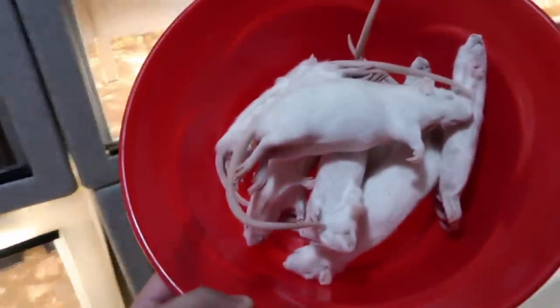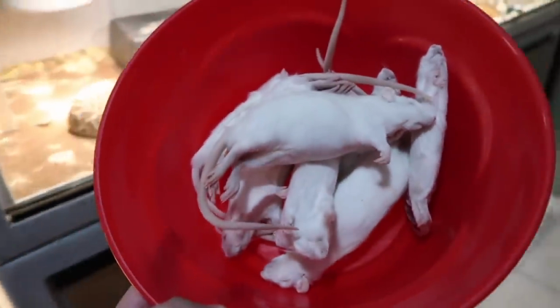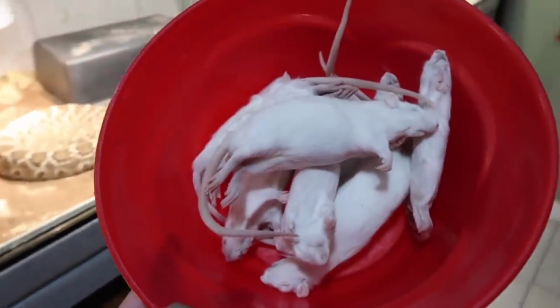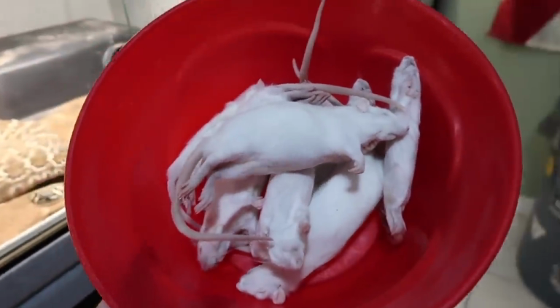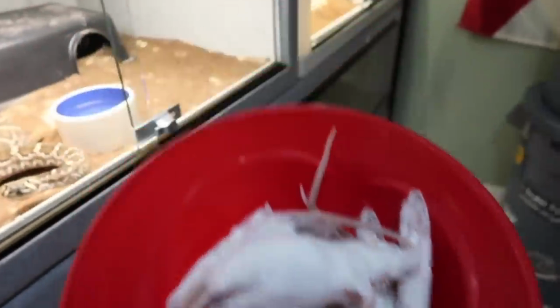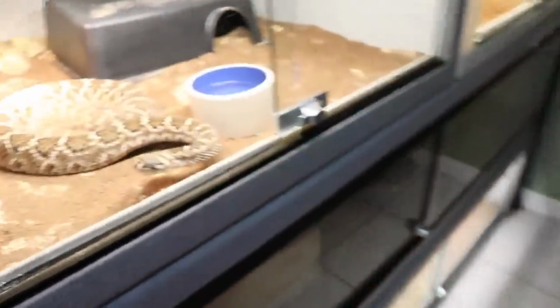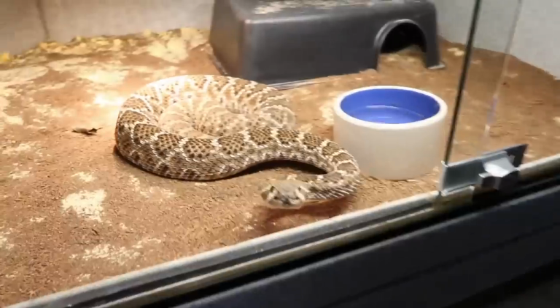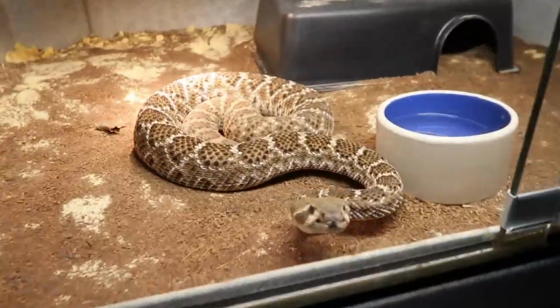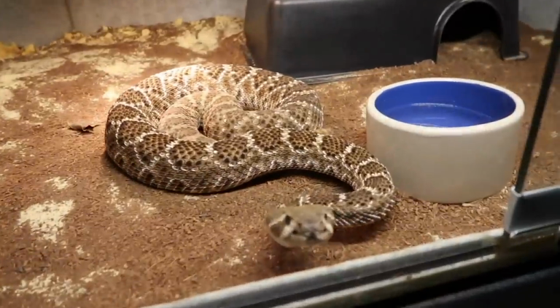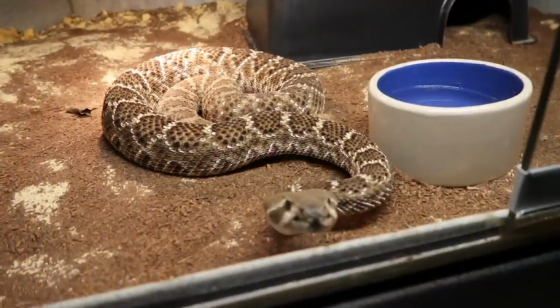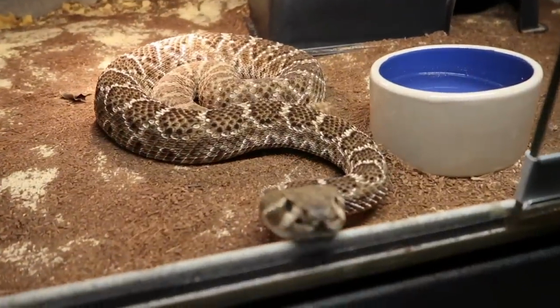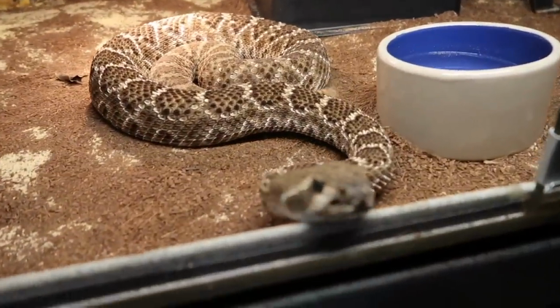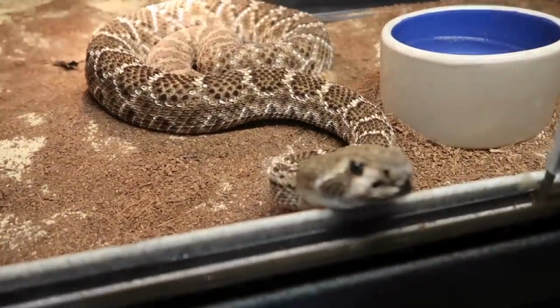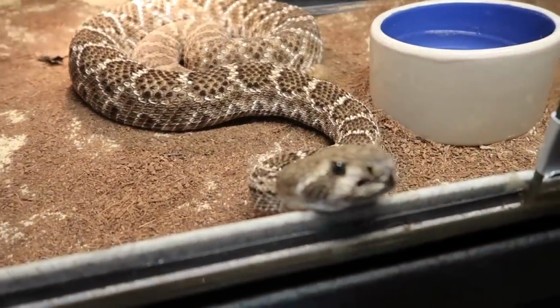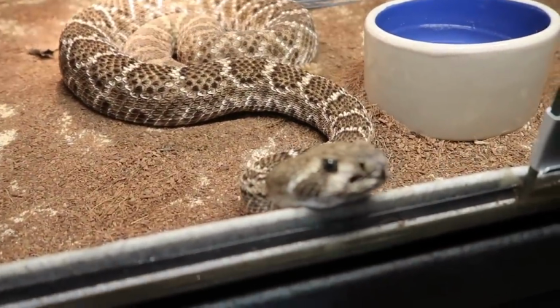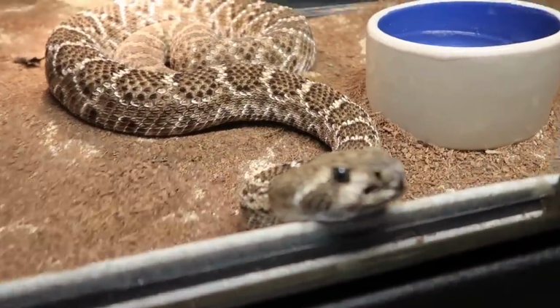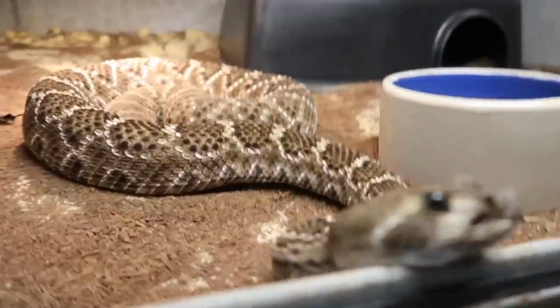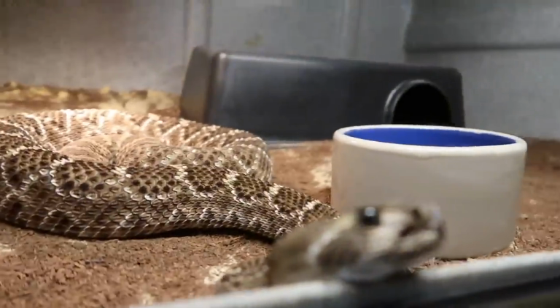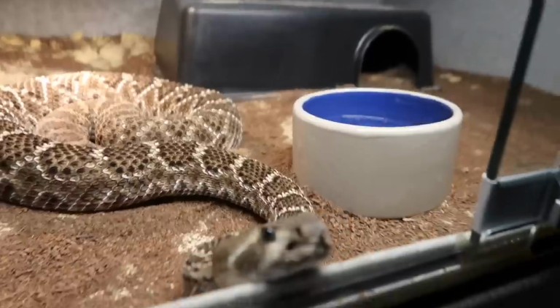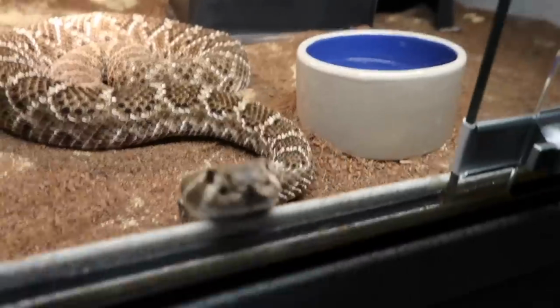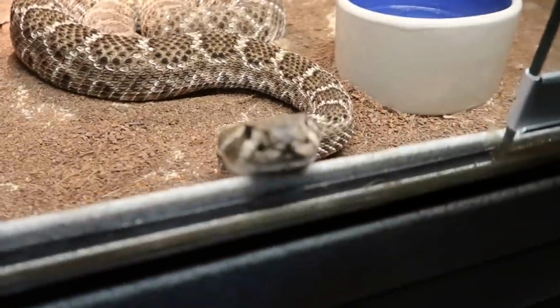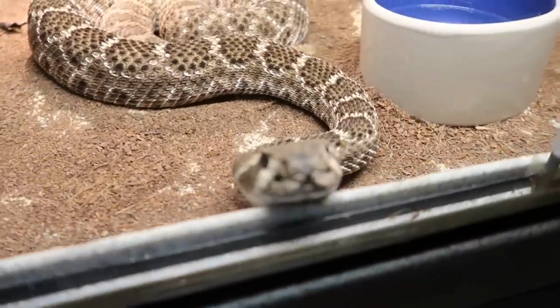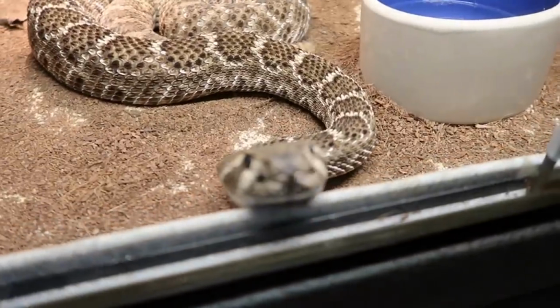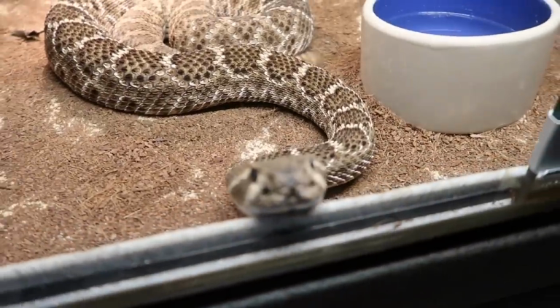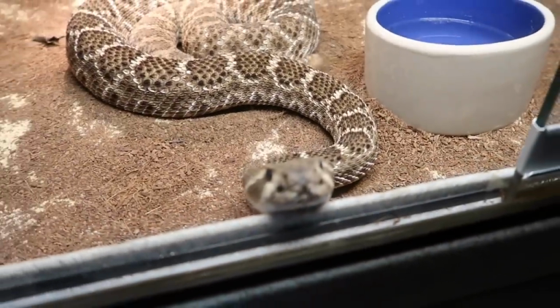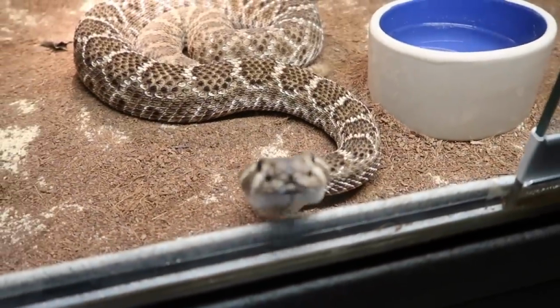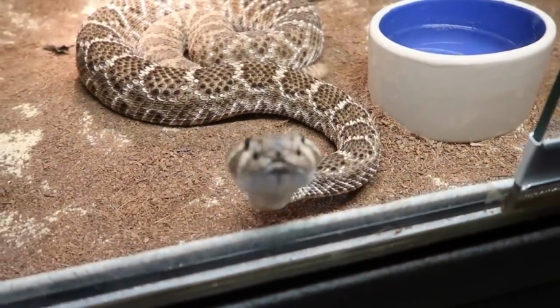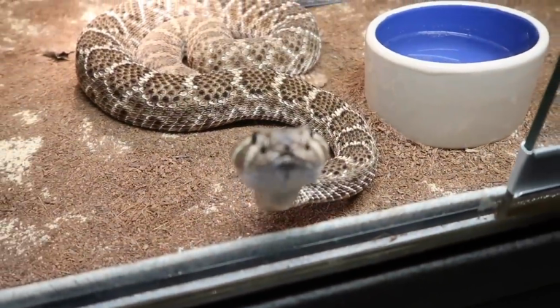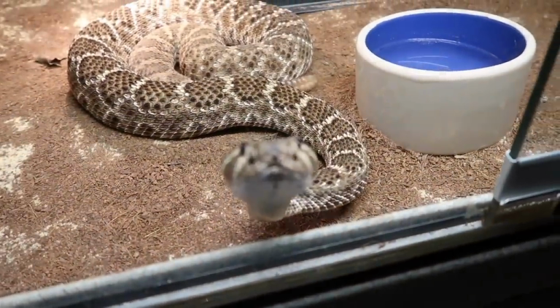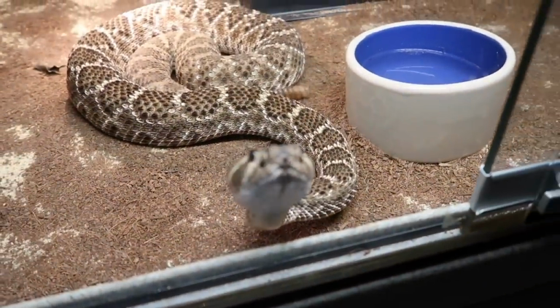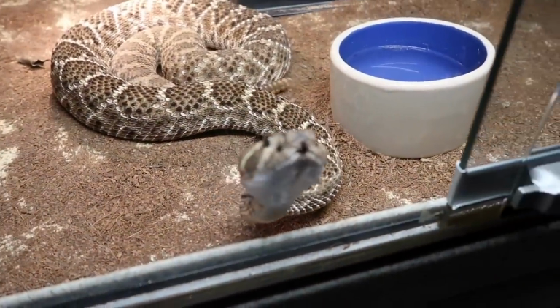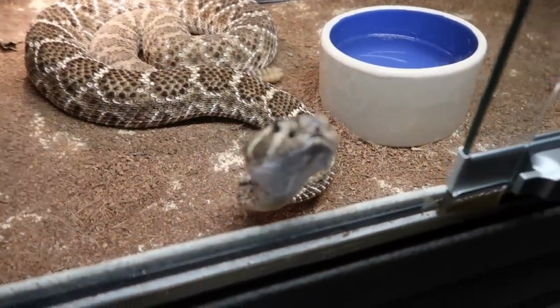I know some of you guys want to see them eat live, but oh my god, look at this thing. That's a big Western Diamondback that came from Tom Crutchfield's facility — he has a venom farm down in South Florida. He's actually doing it for us. It's pretty cool, right? That's amazing, bro.